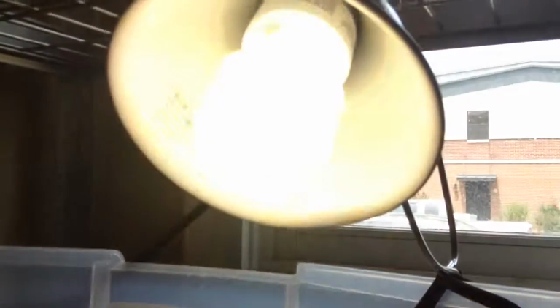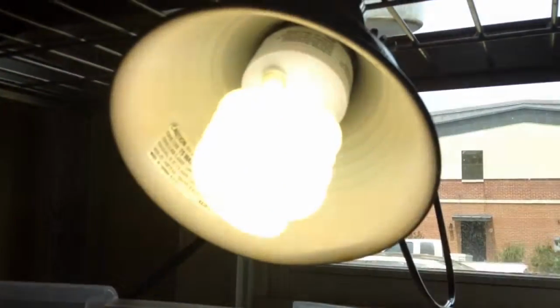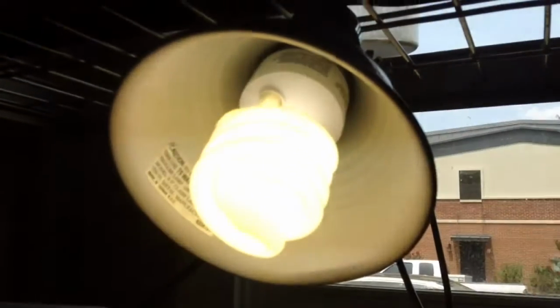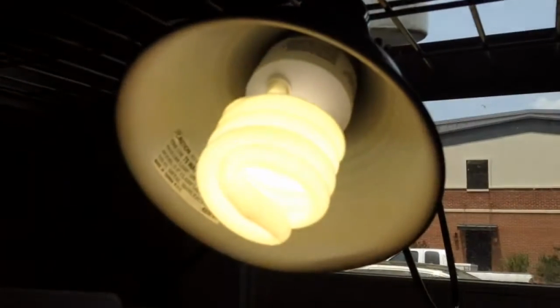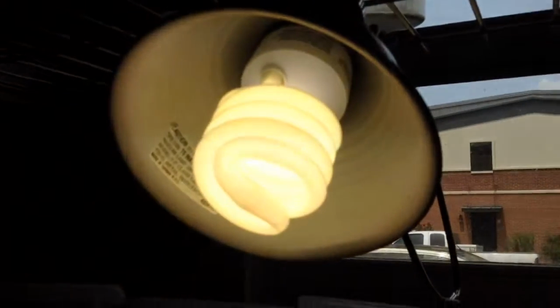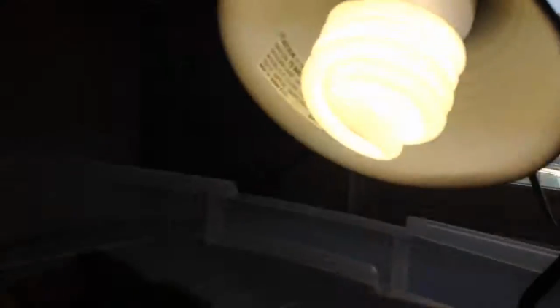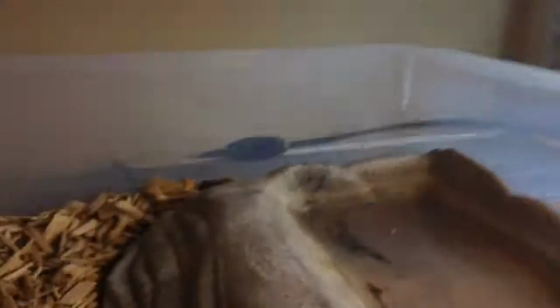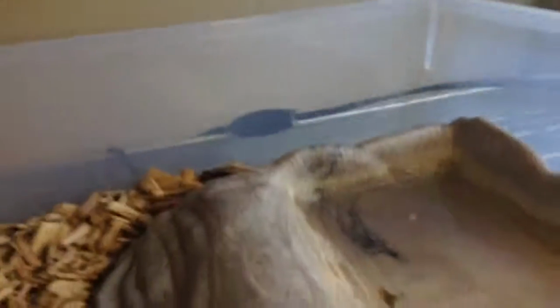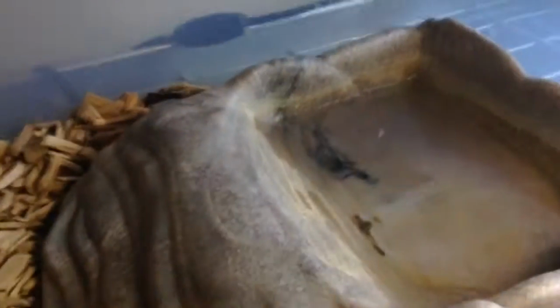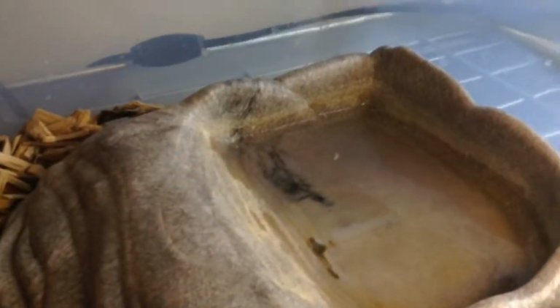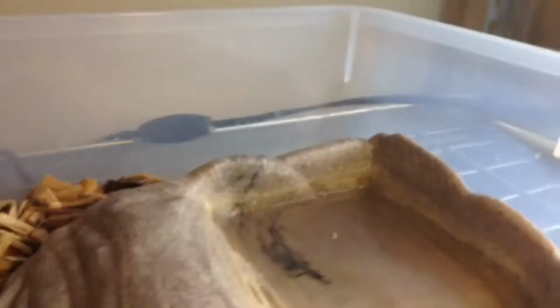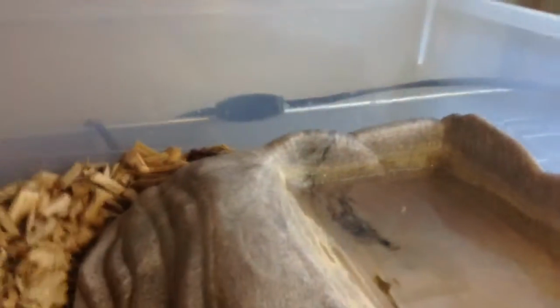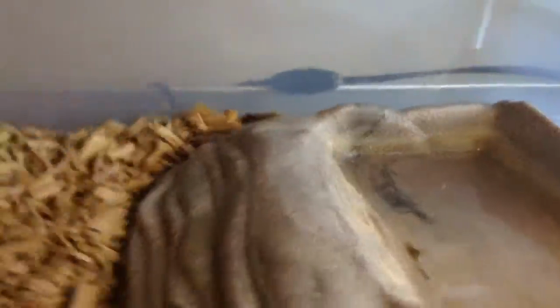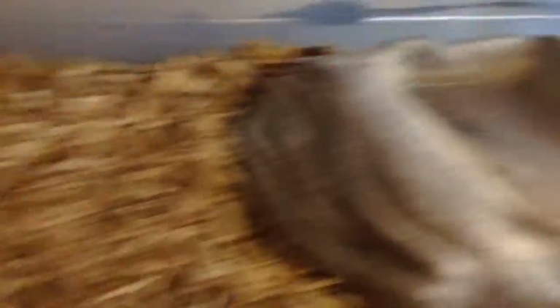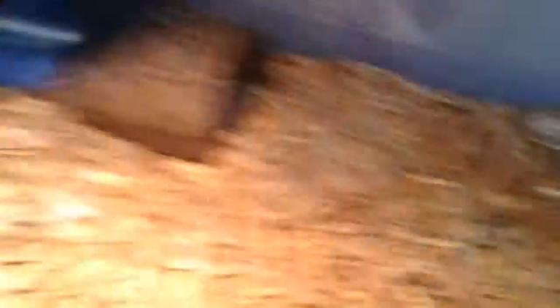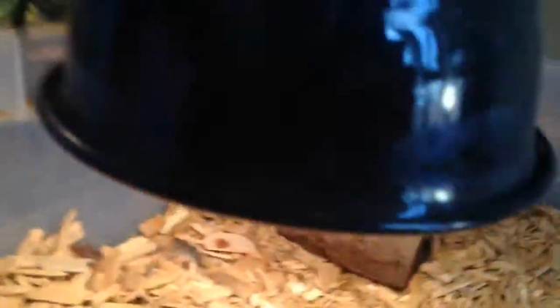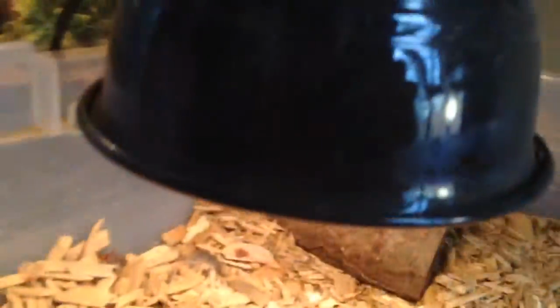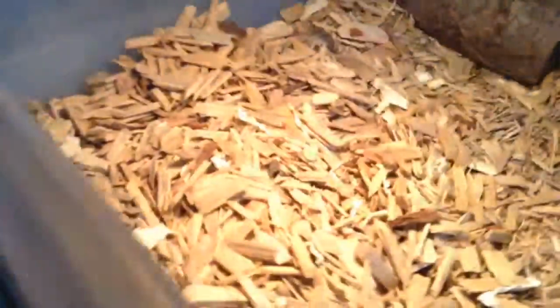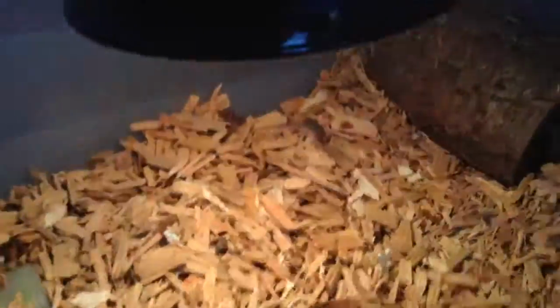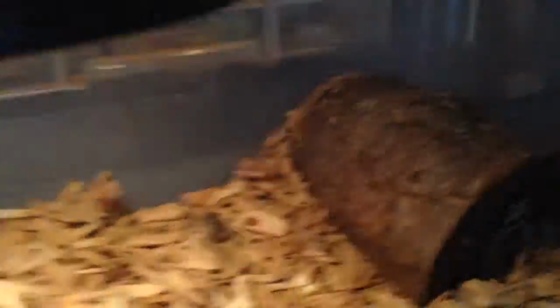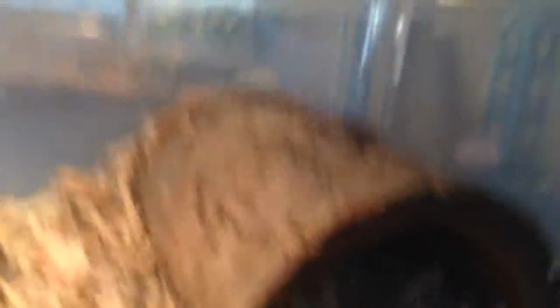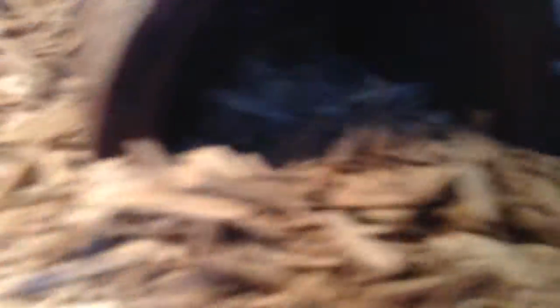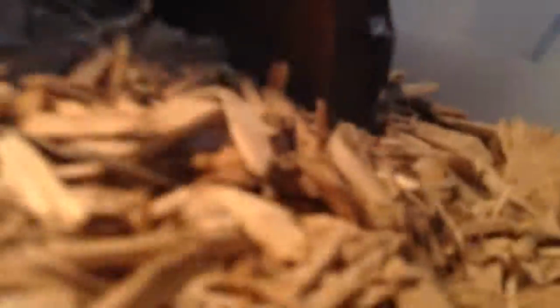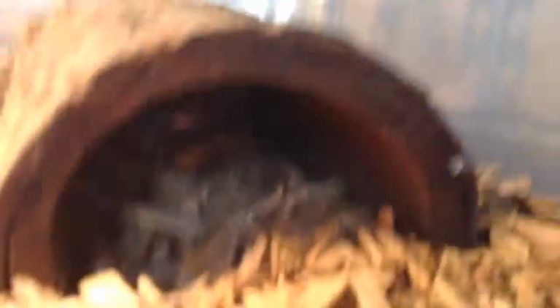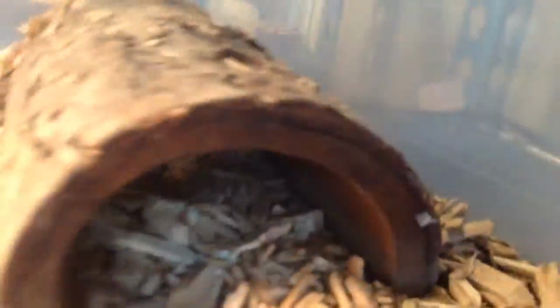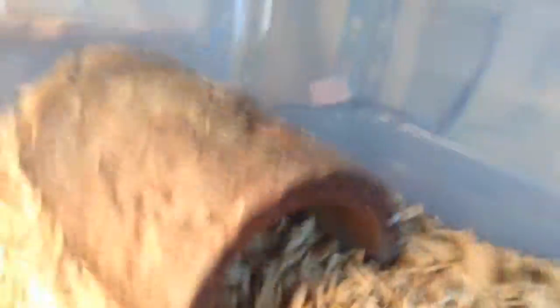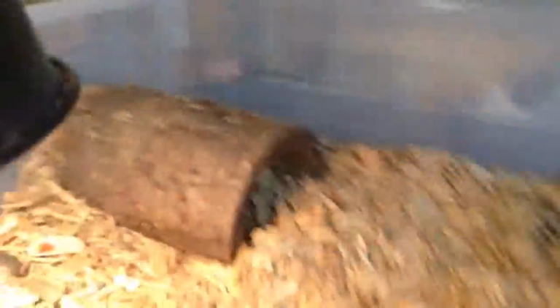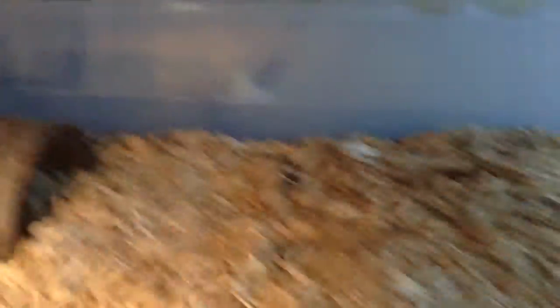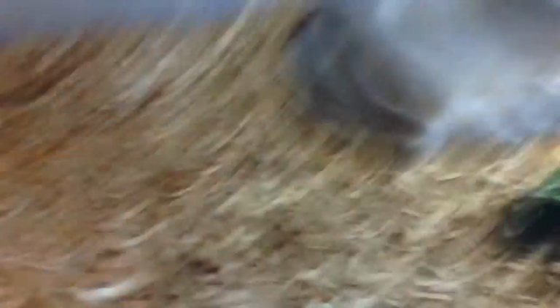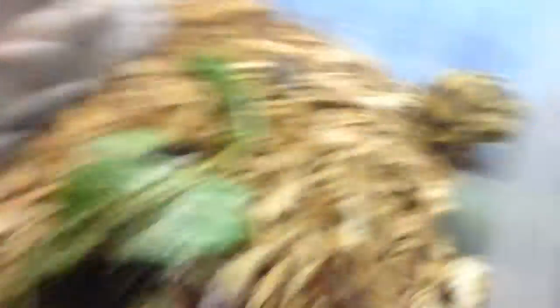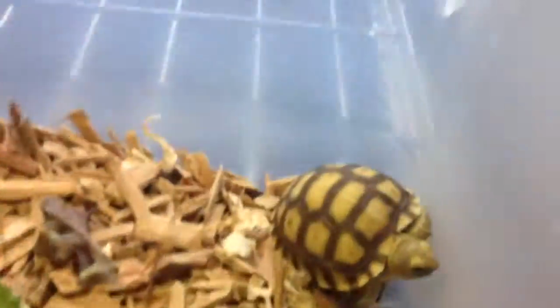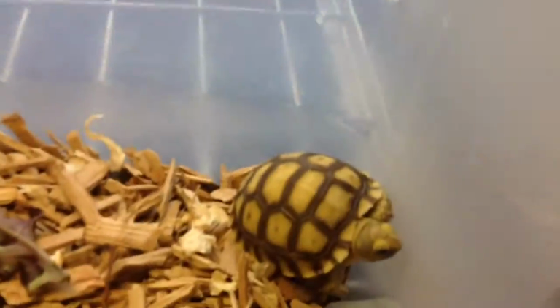We got him a UVB light right there. We got a shallow water dish so he doesn't drown. And a heat lamp there. And we gave him a small little hide, but I have a bigger one for when he gets bigger.